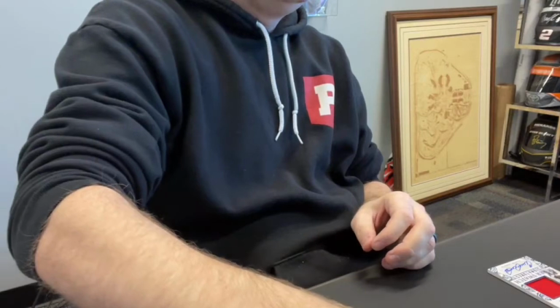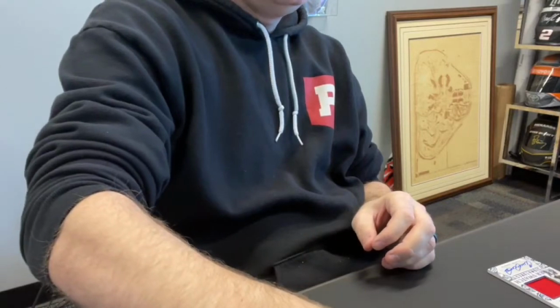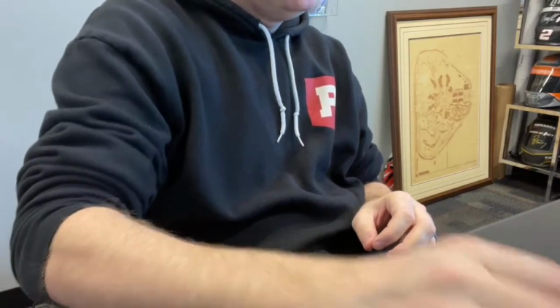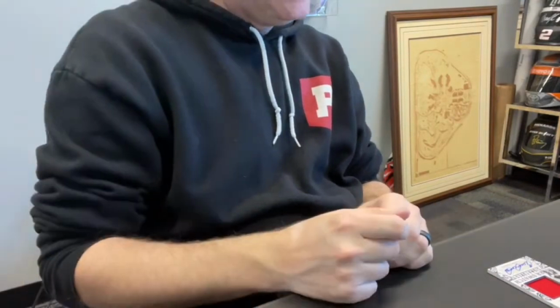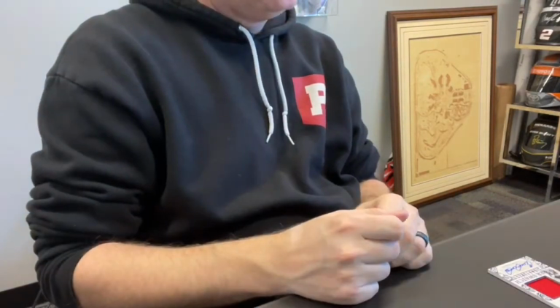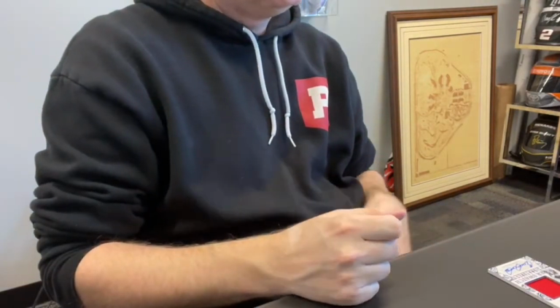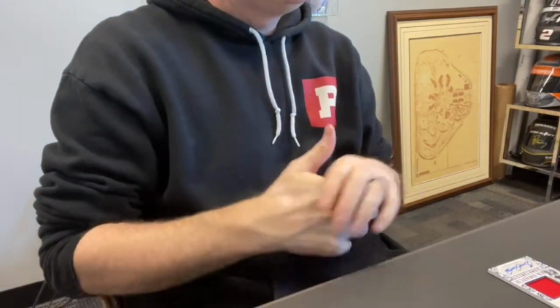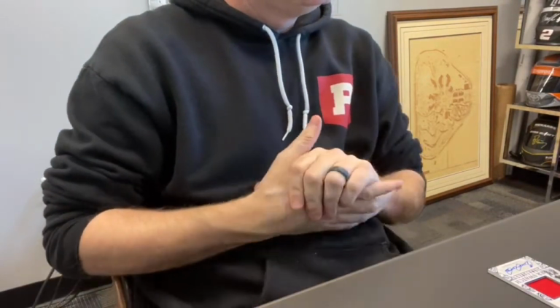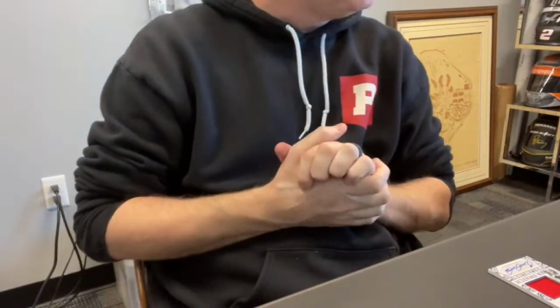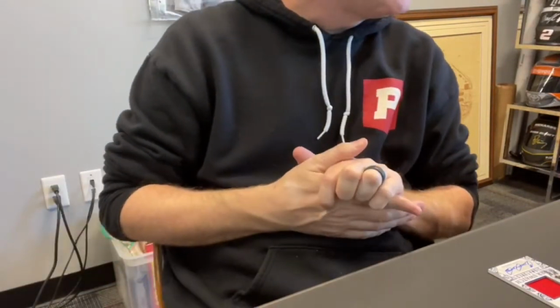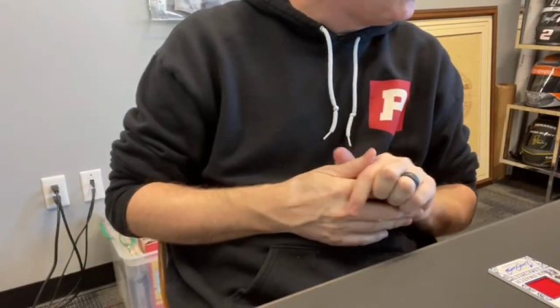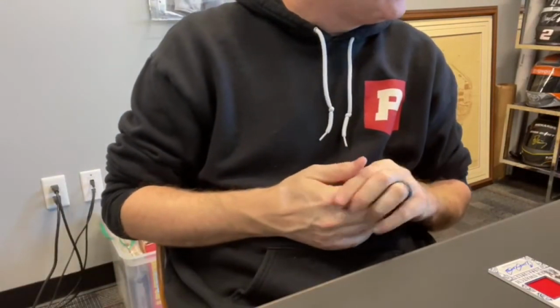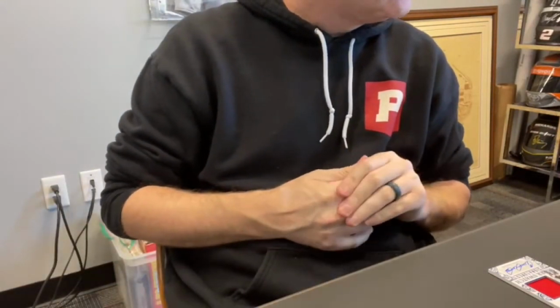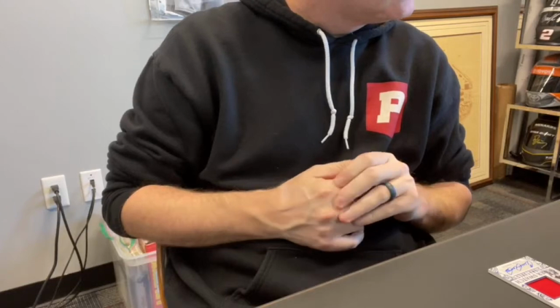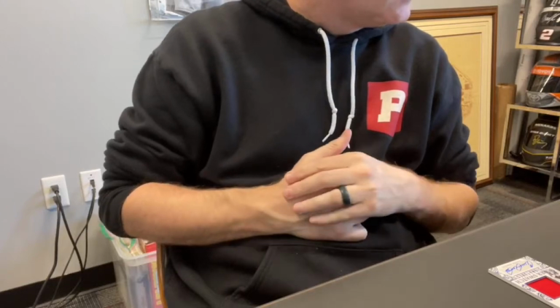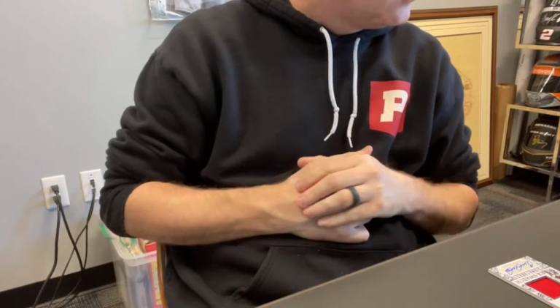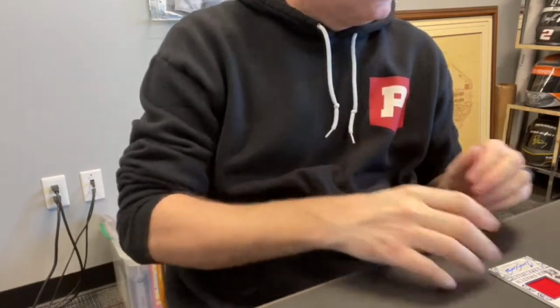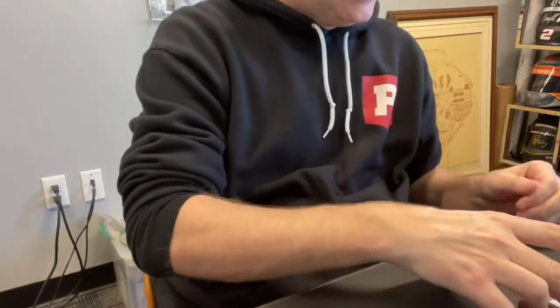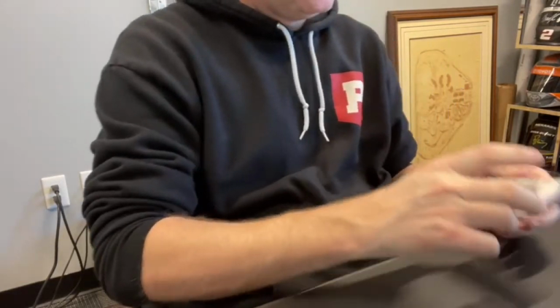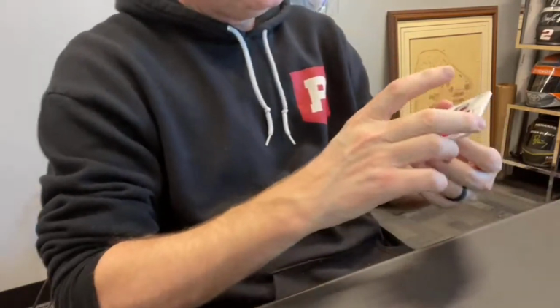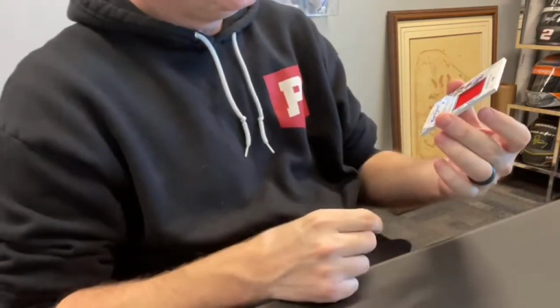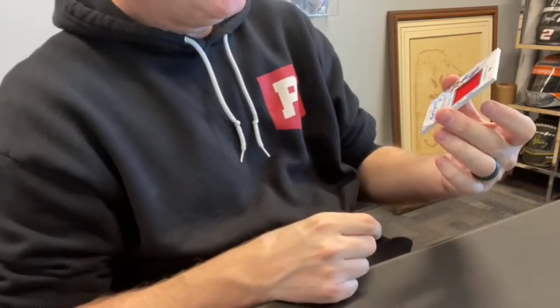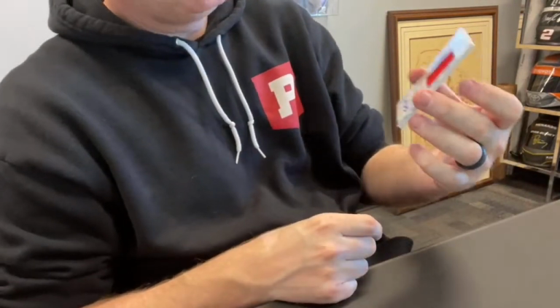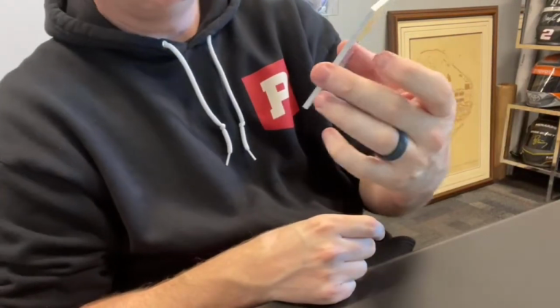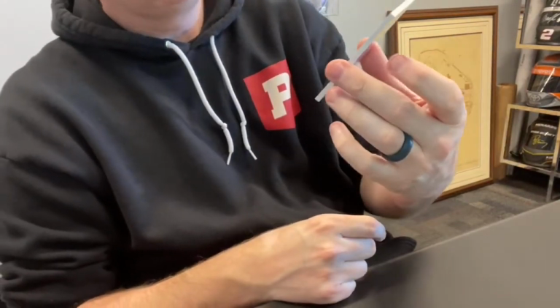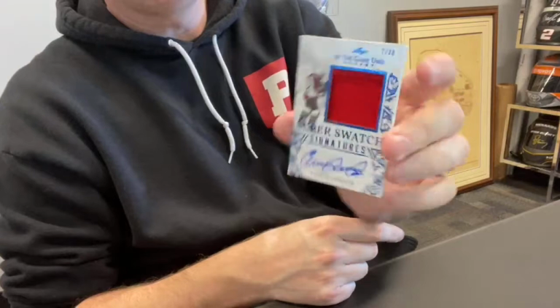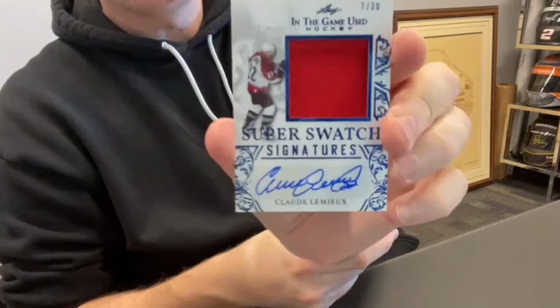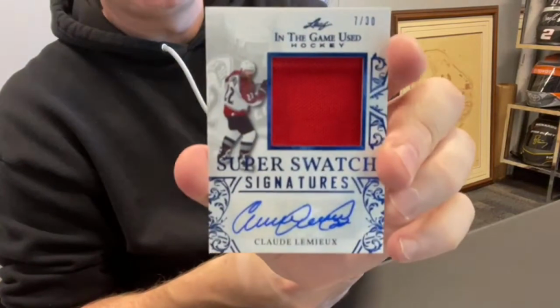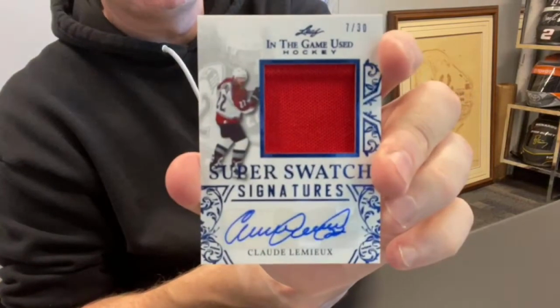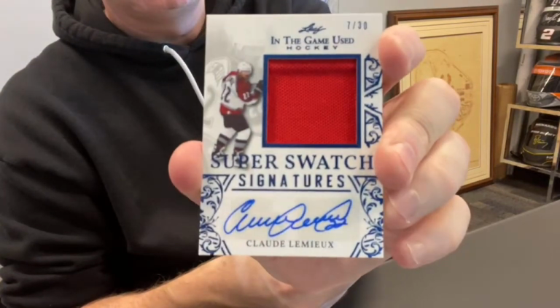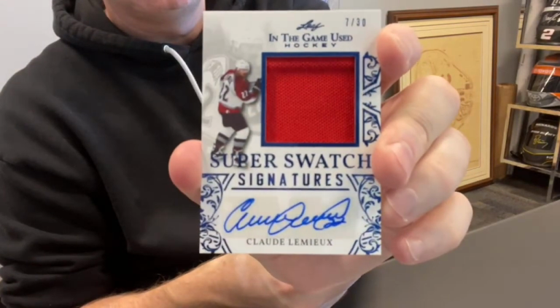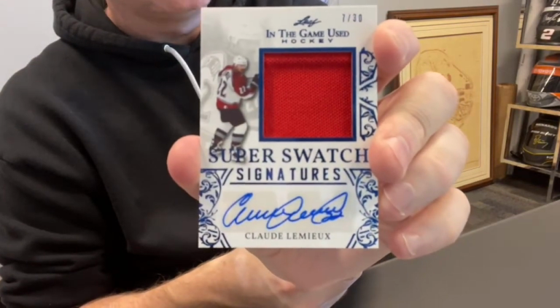Card 30 — this will be the auto. James S., spot one — James, you got the Claude Lemieux out of 30. Super Swatch Signatures. Good-looking card.